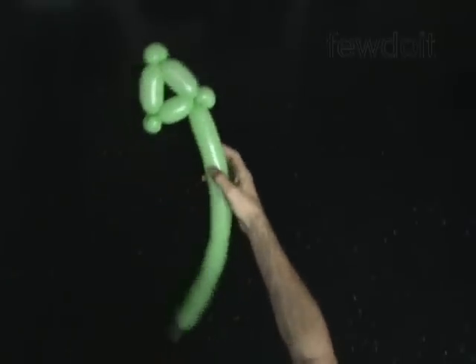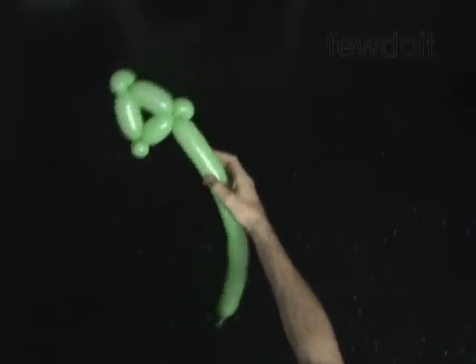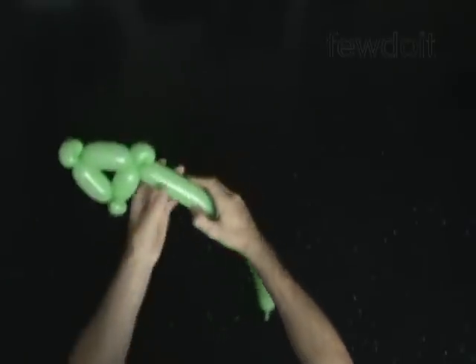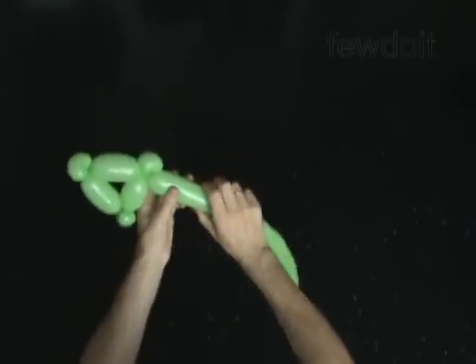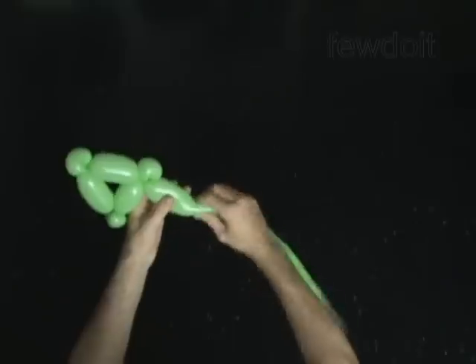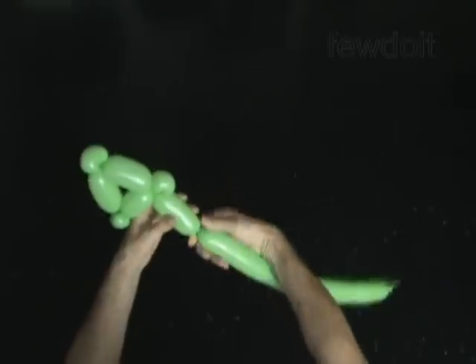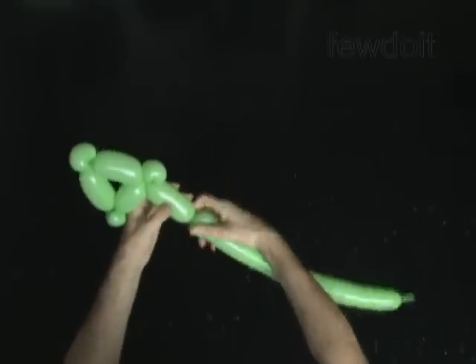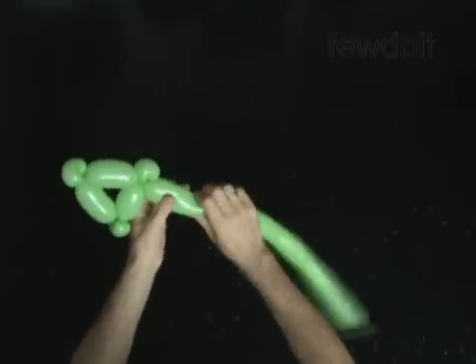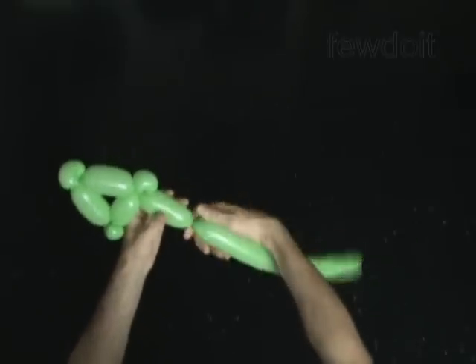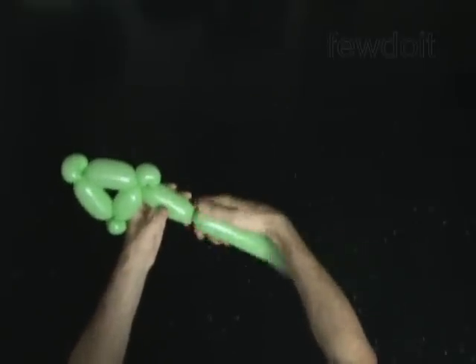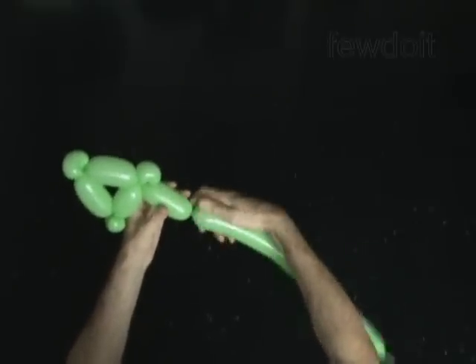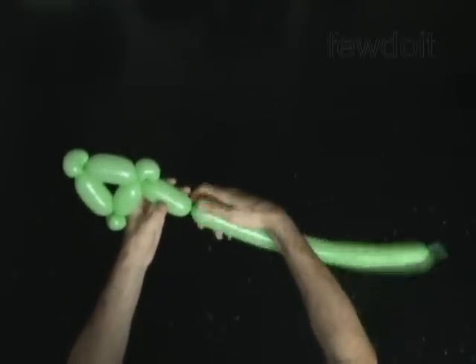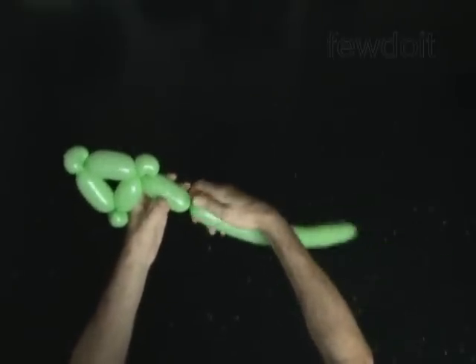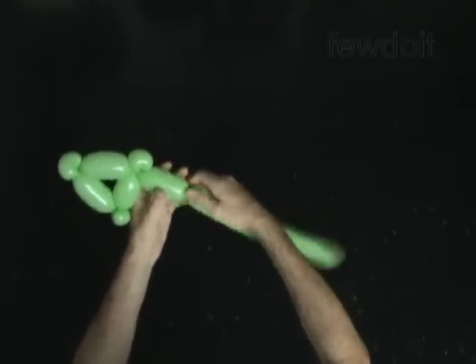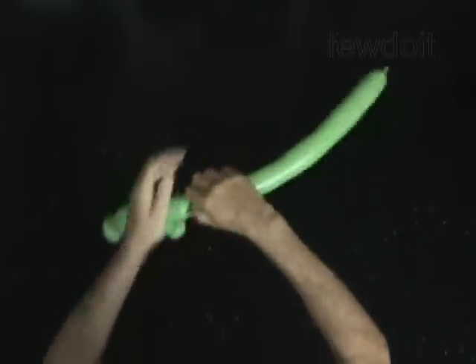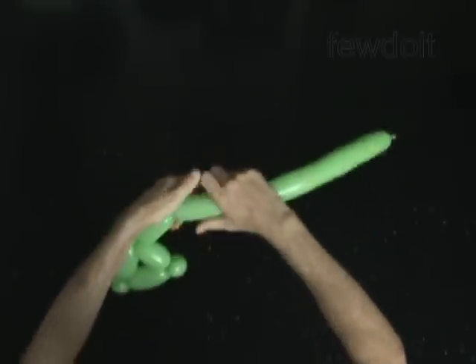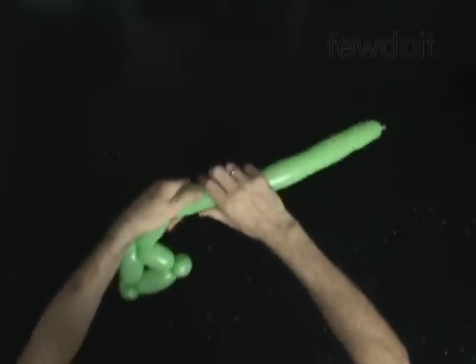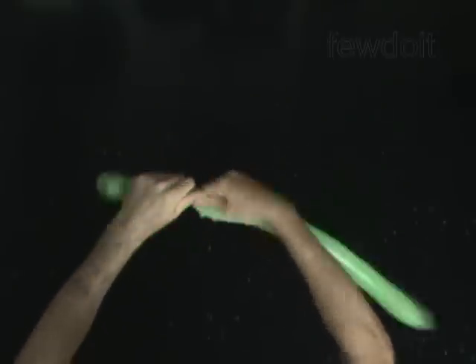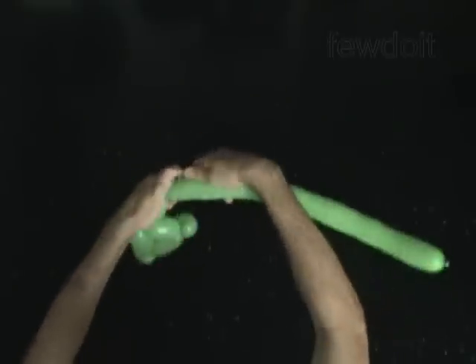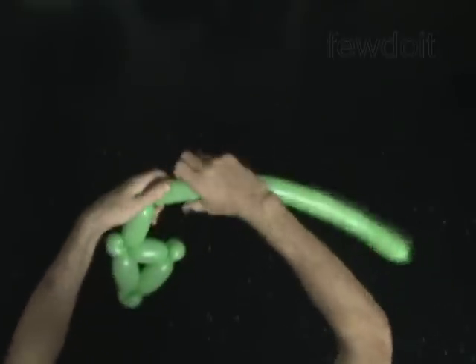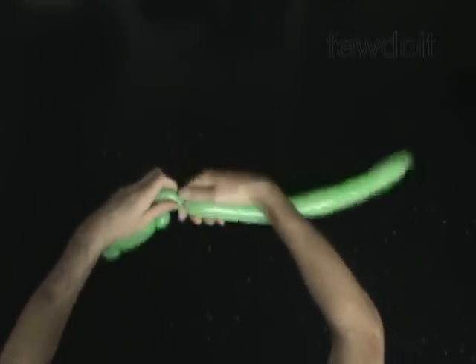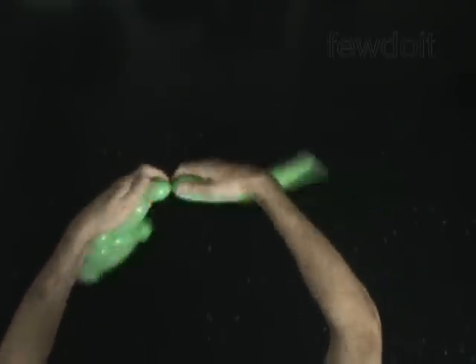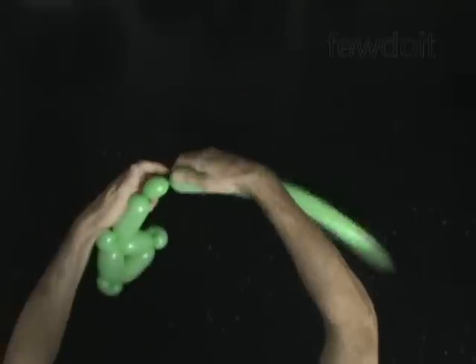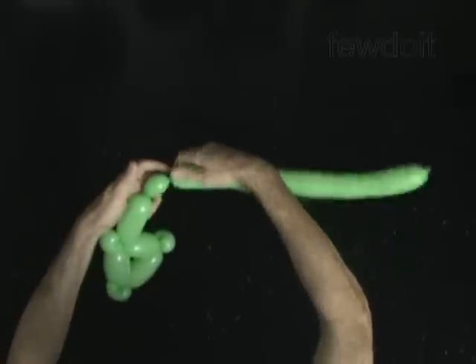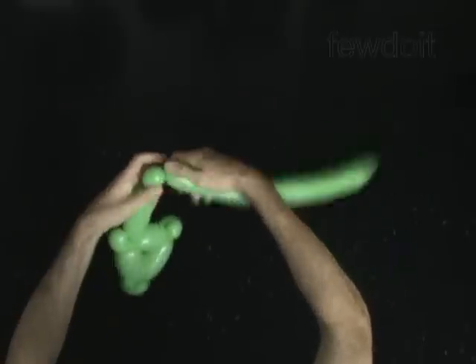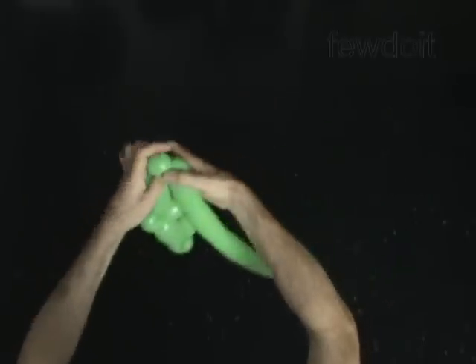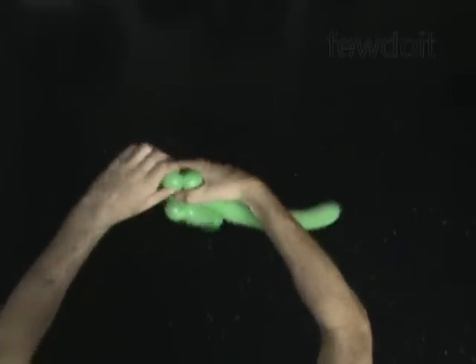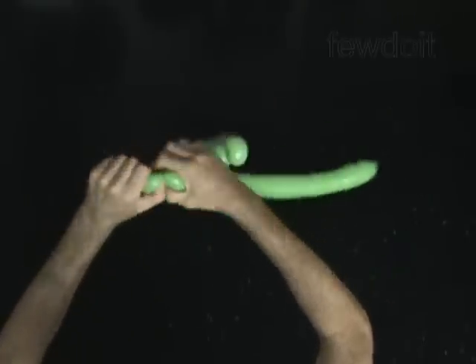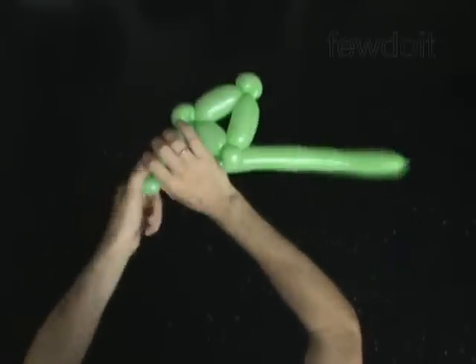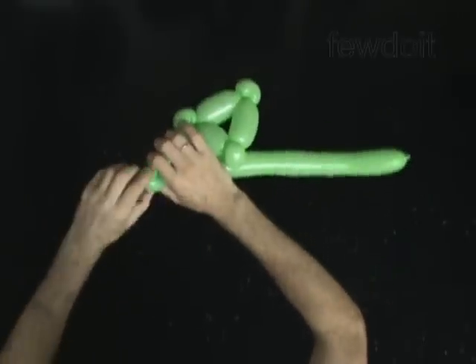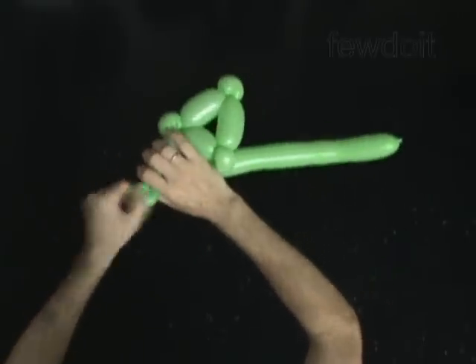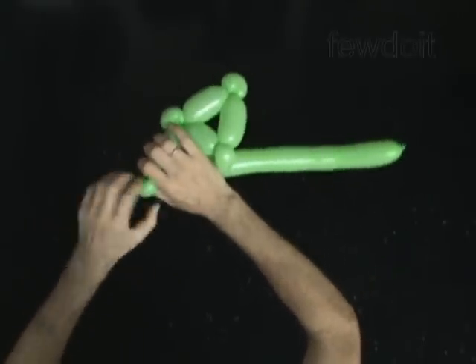Twist the seventh 4 inch bubble. Twist the eighth soft 1 inch bubble. Lock both ends of the eighth bubble in one lock twist.